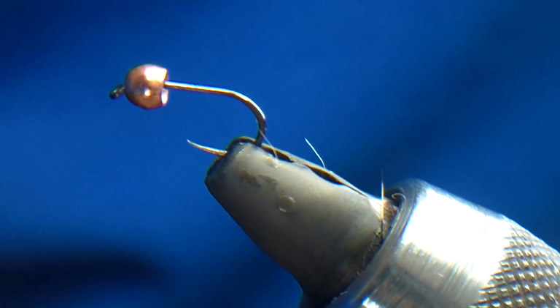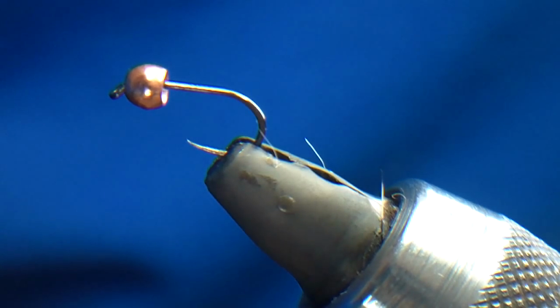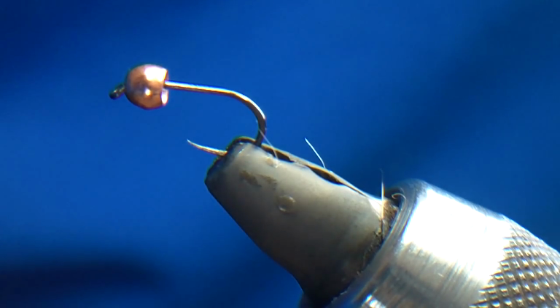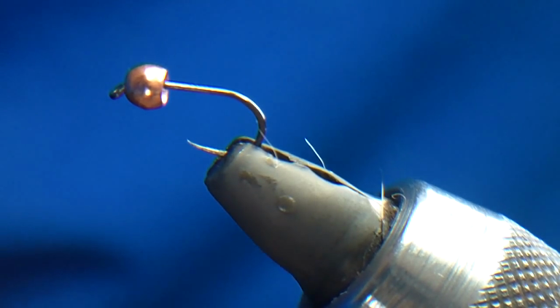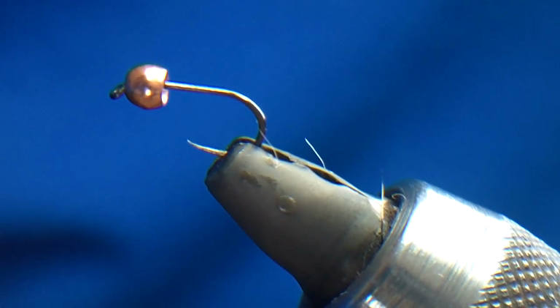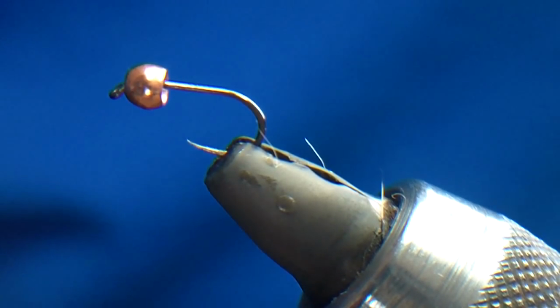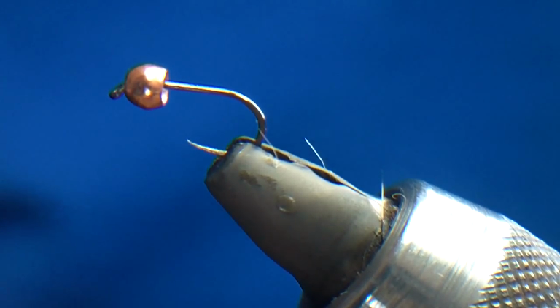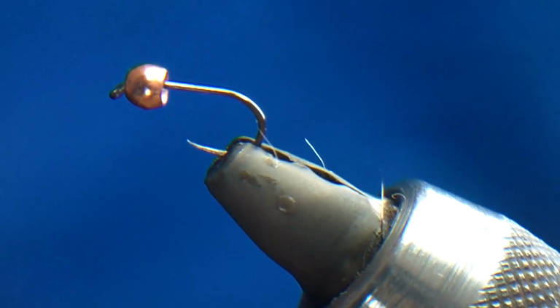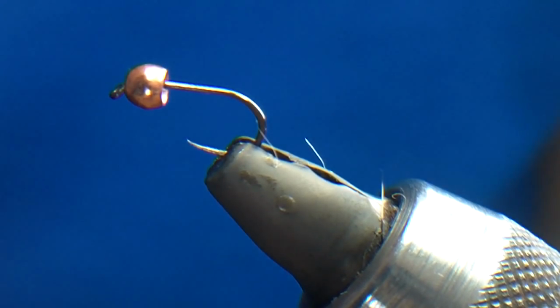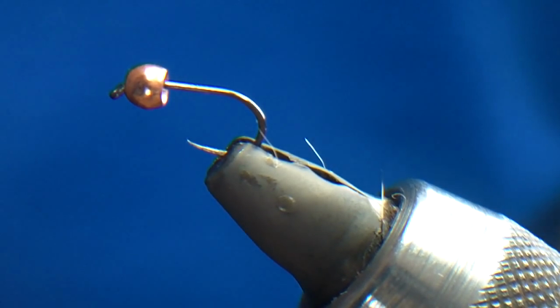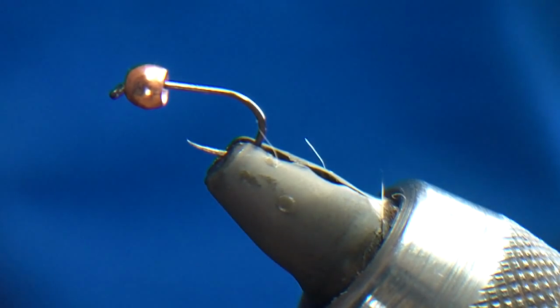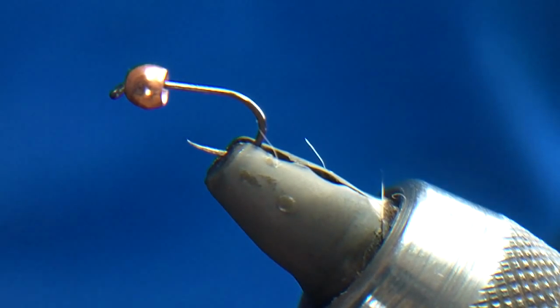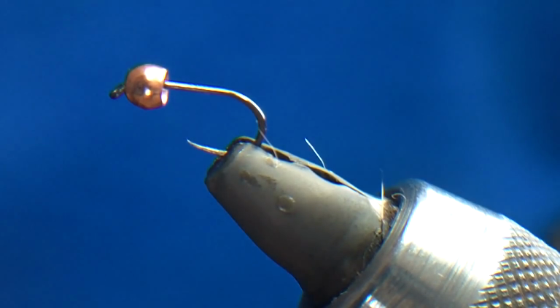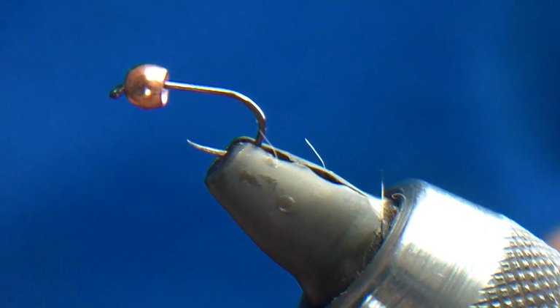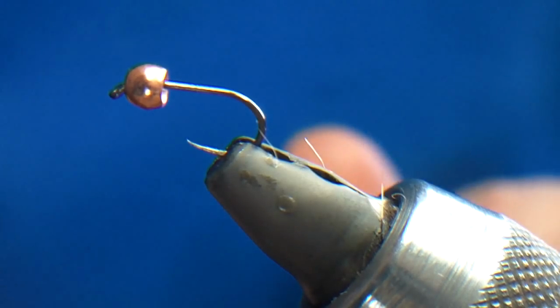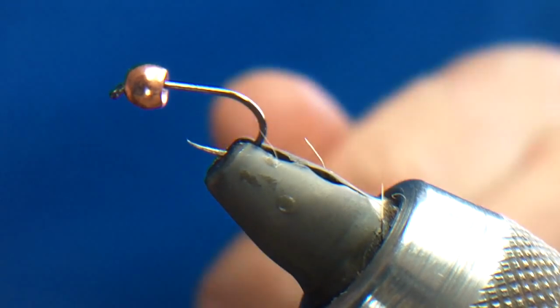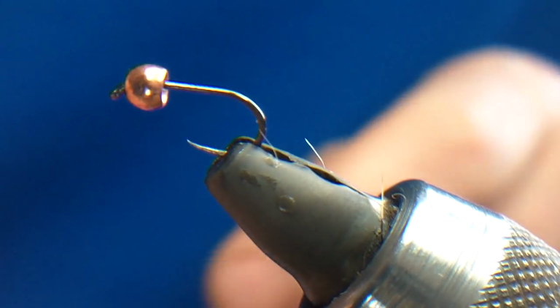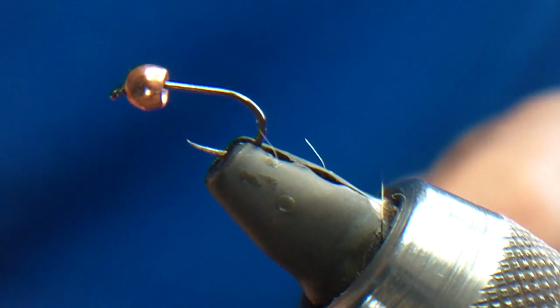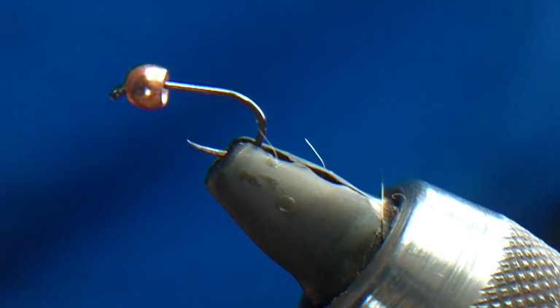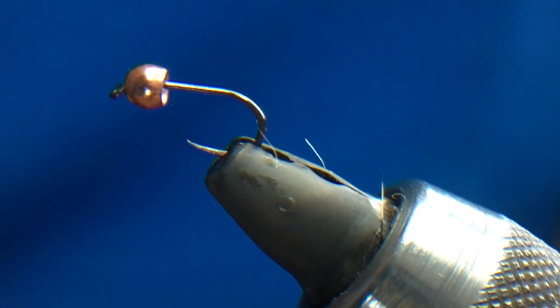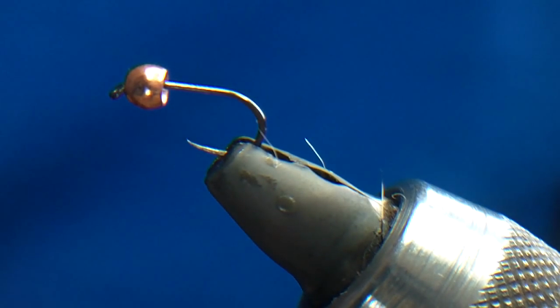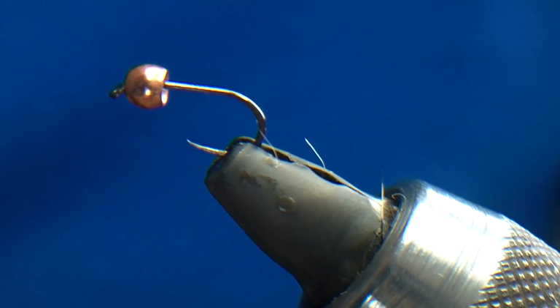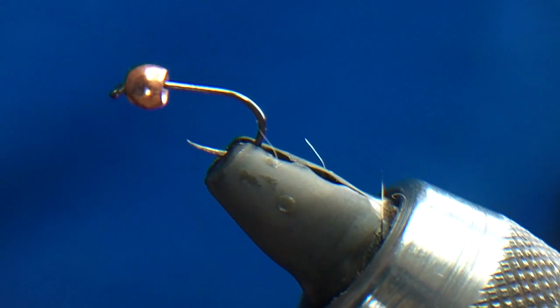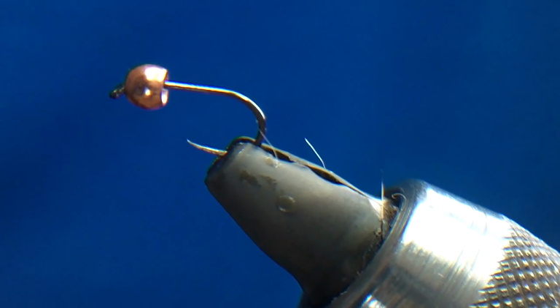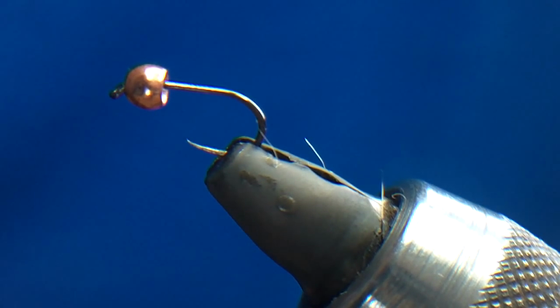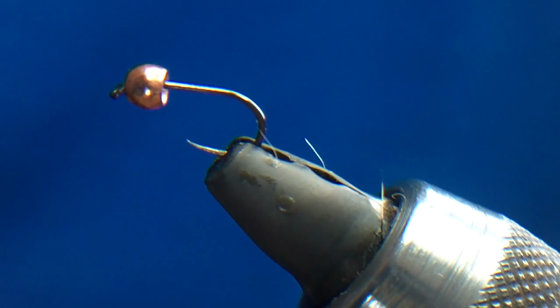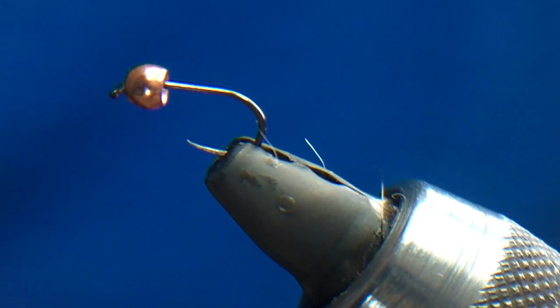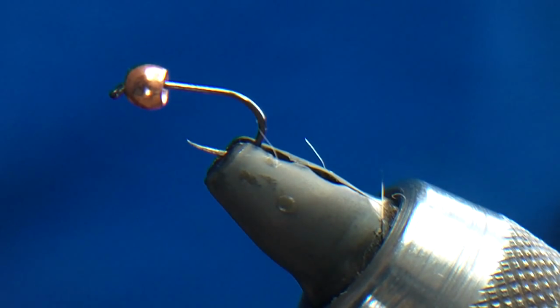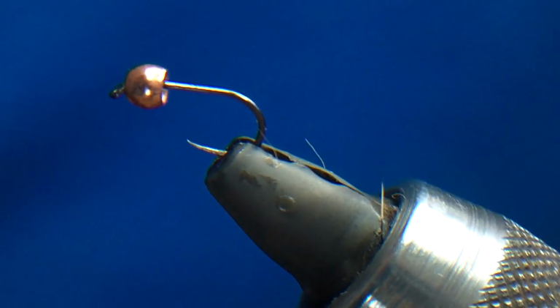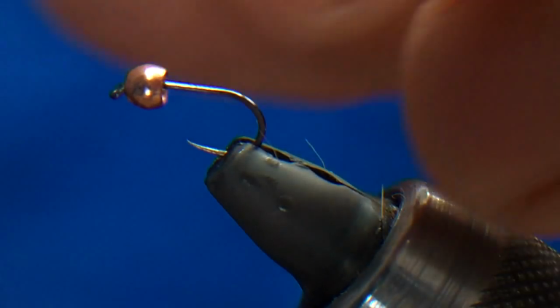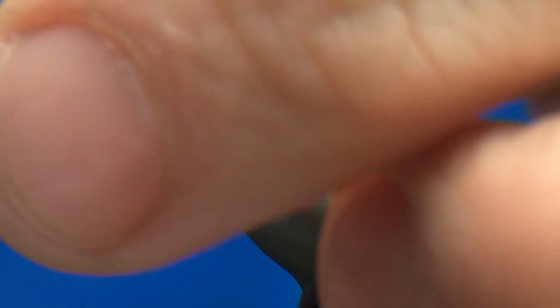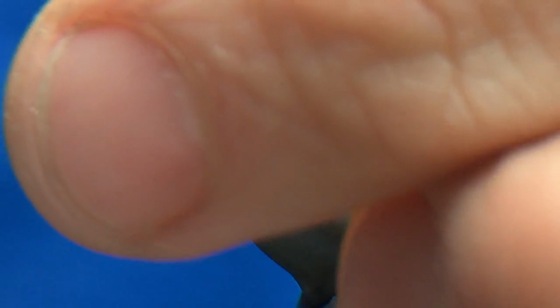I'm going to tie one of the best river flies — the best river fly I think most people will agree — the pheasant tail nymph.